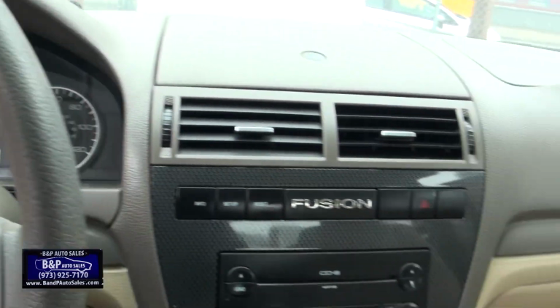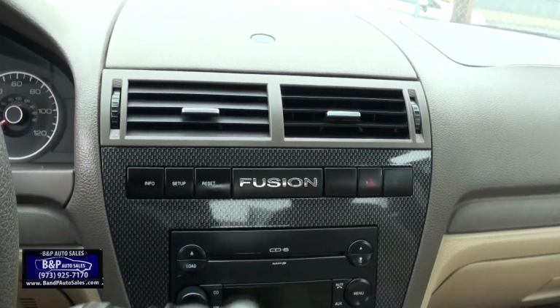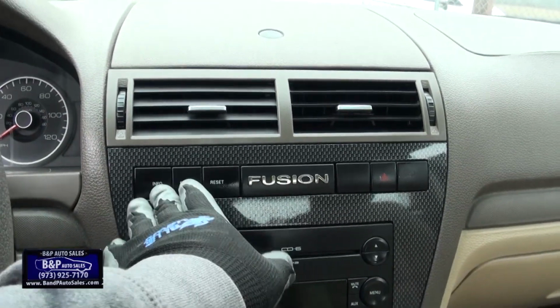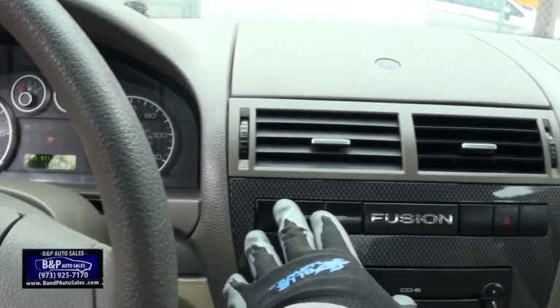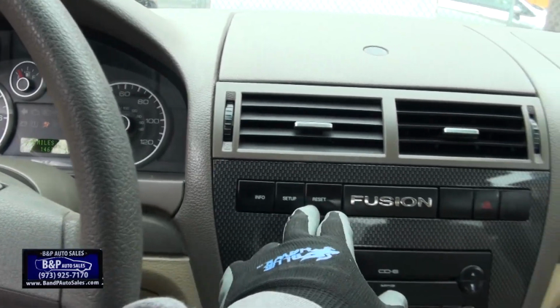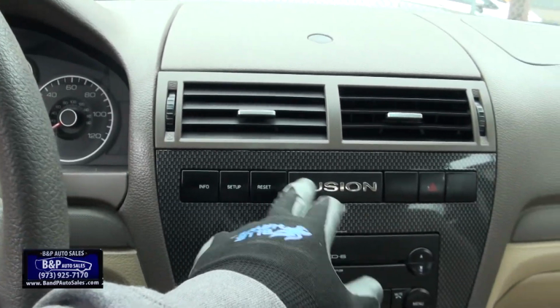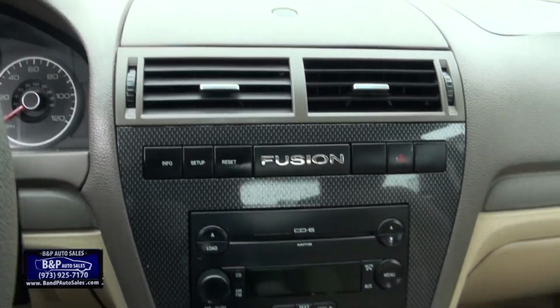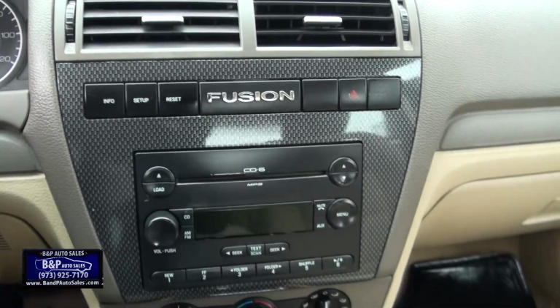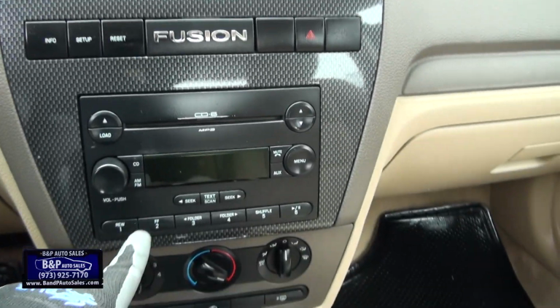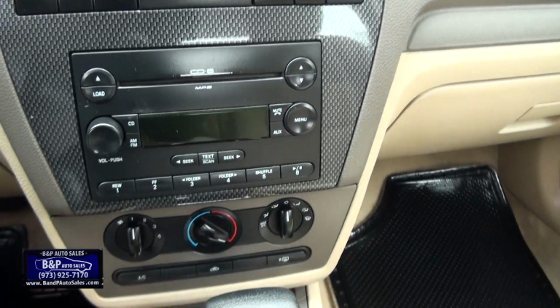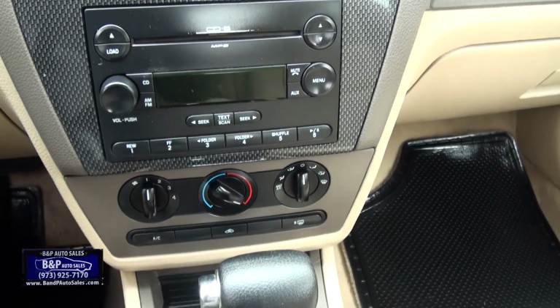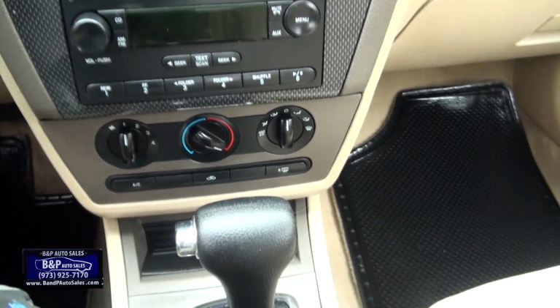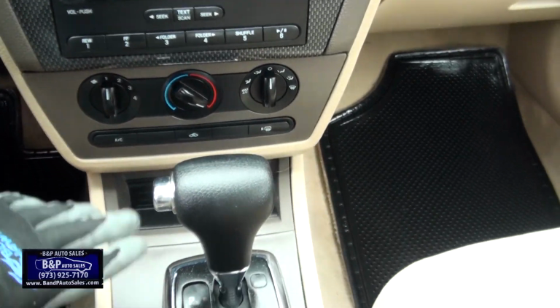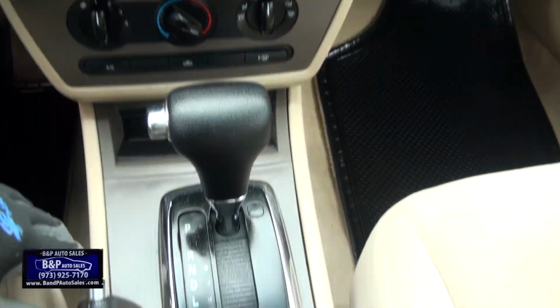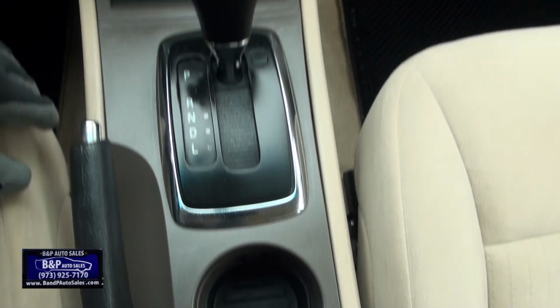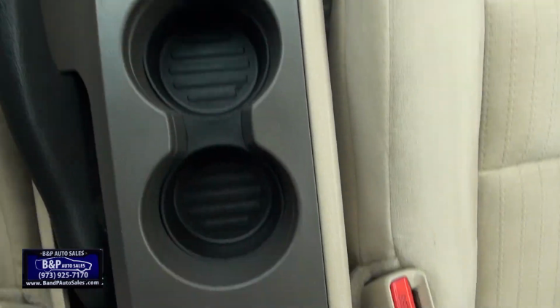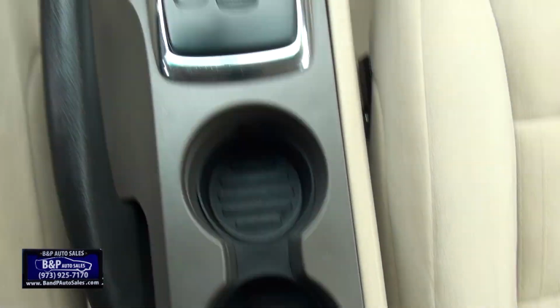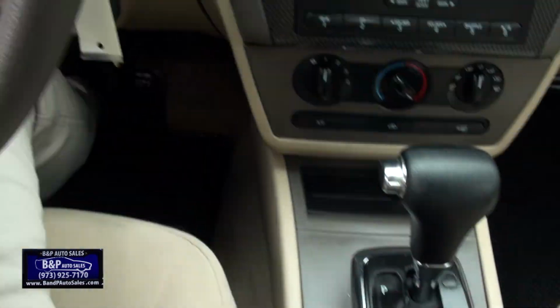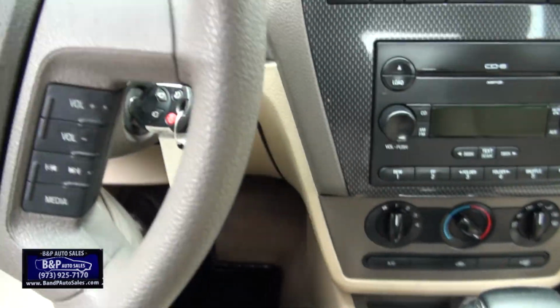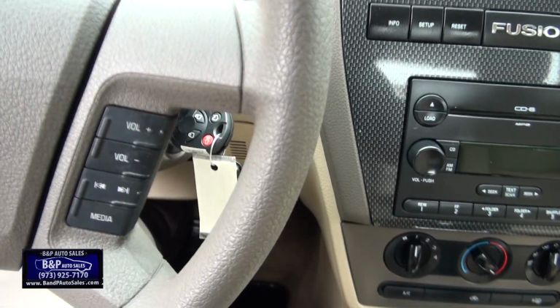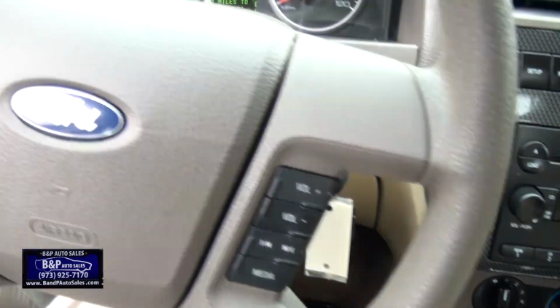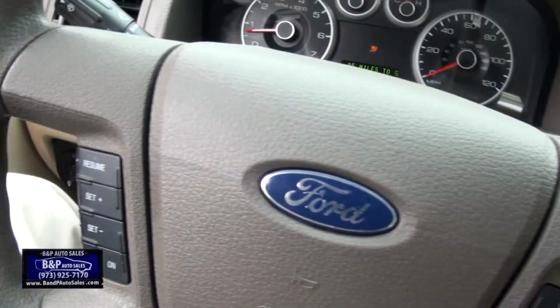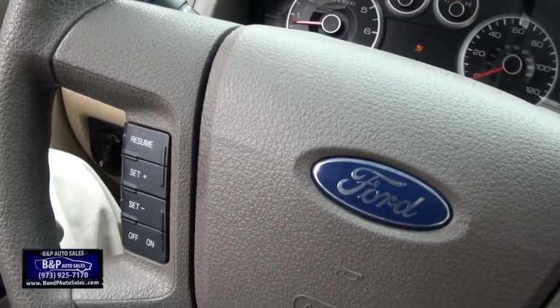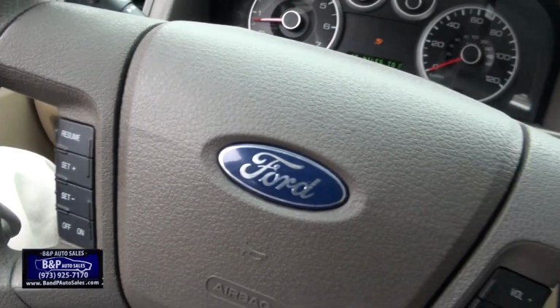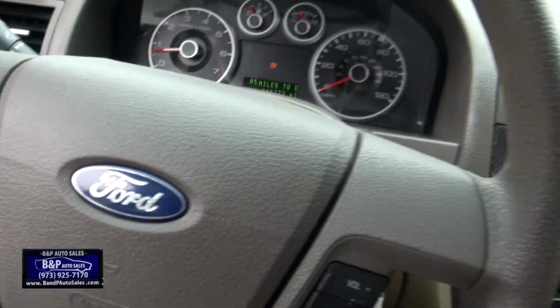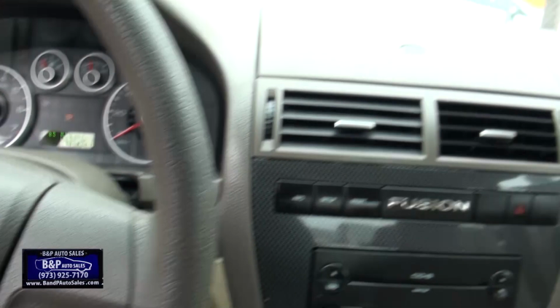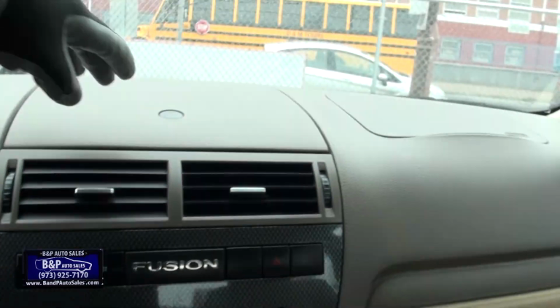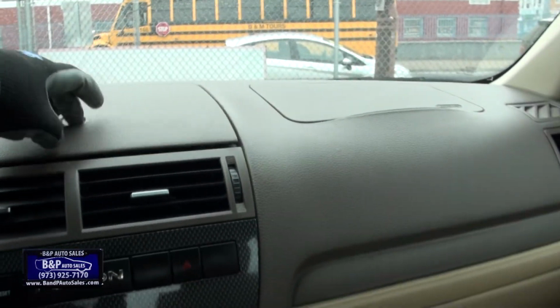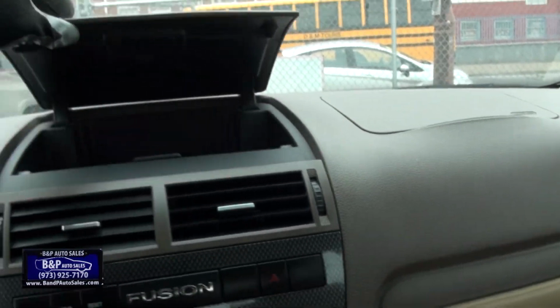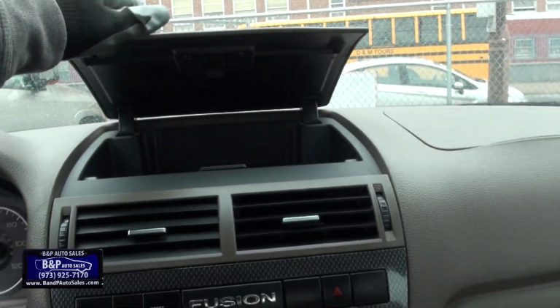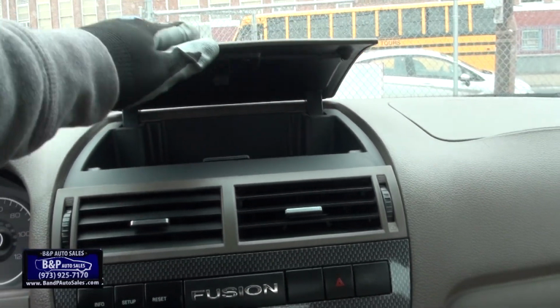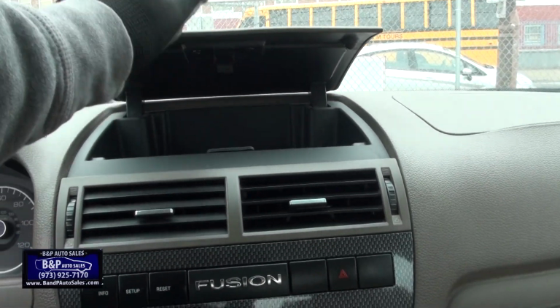We've got the info display set up right there — miles to empty, fuel economy, and cupholders. Volume controls on the steering wheel too. If you need more help, call us here at BMP Auto Sales for more details on this Ford Fusion.